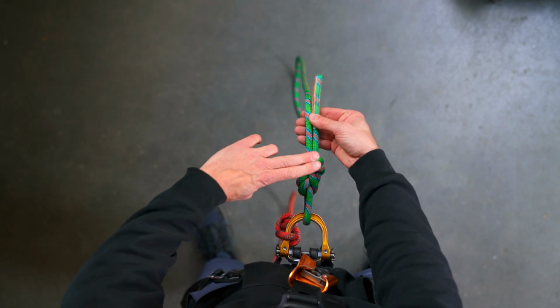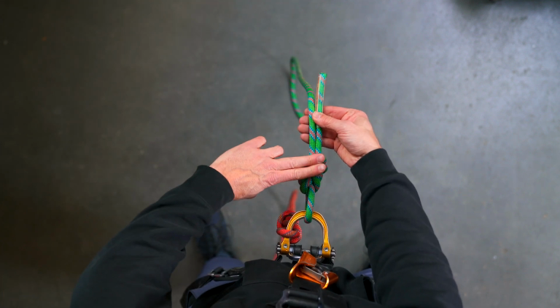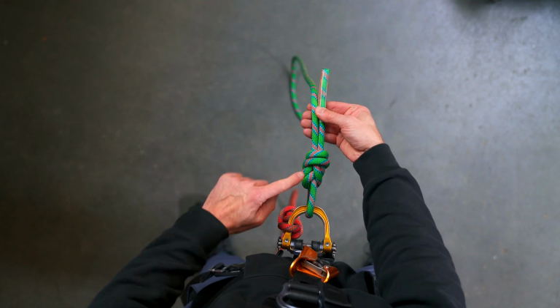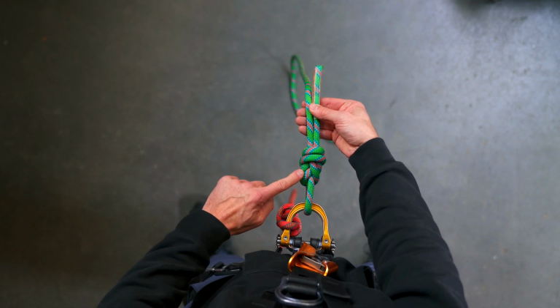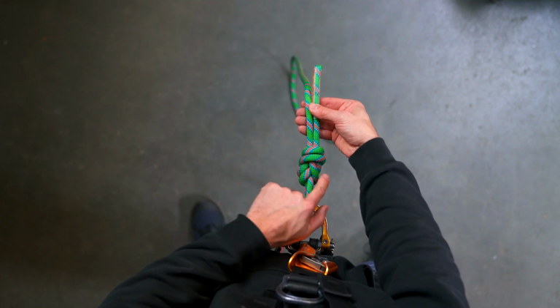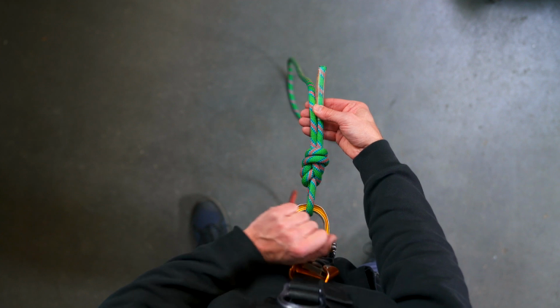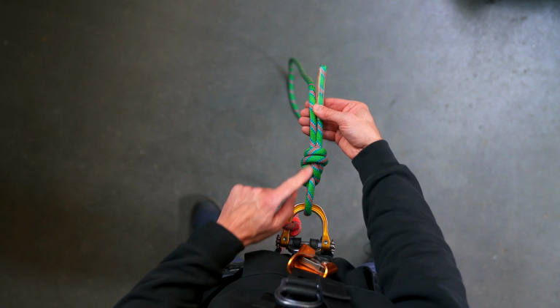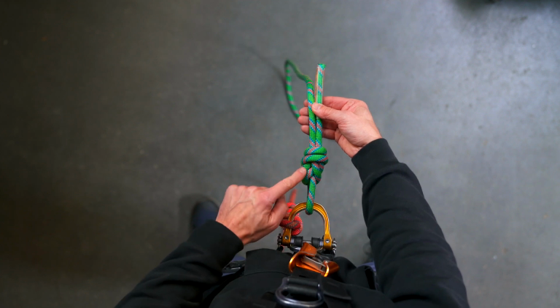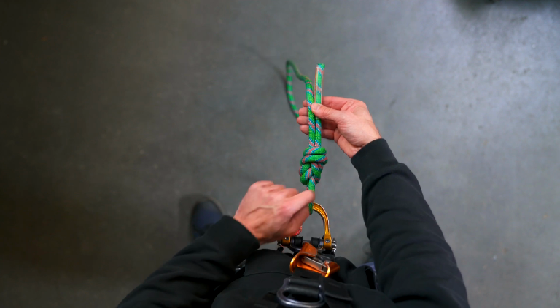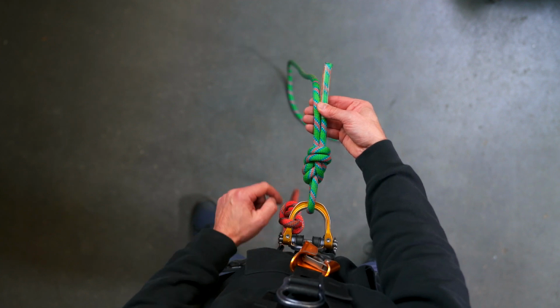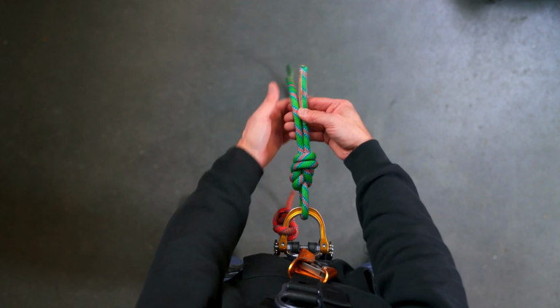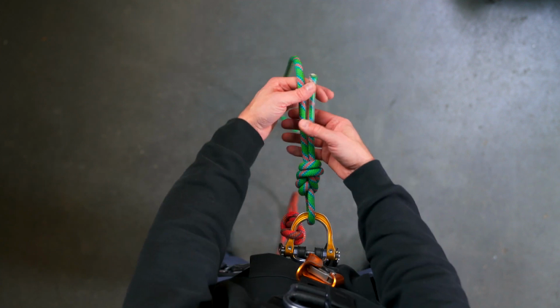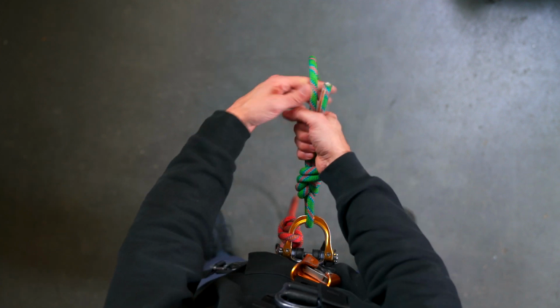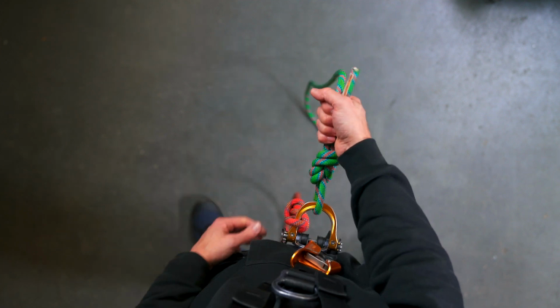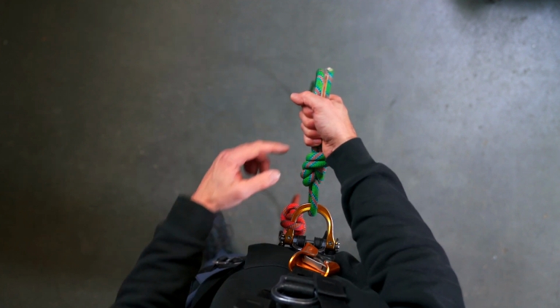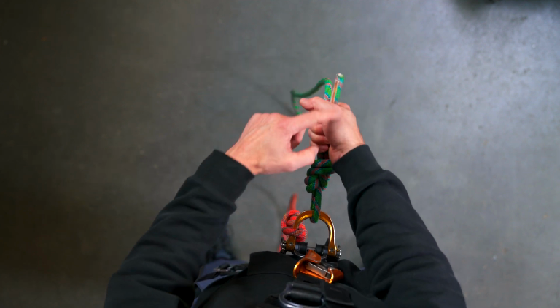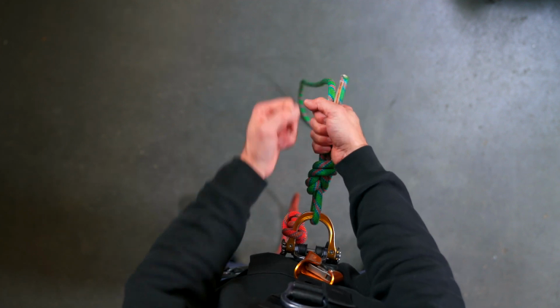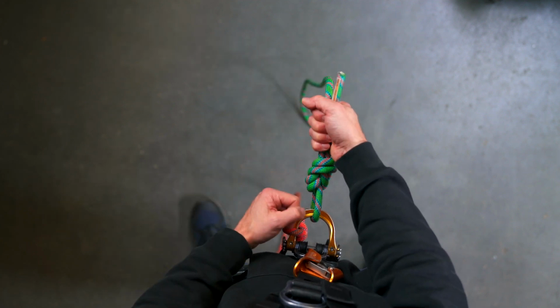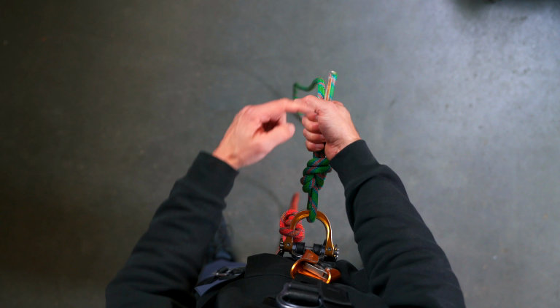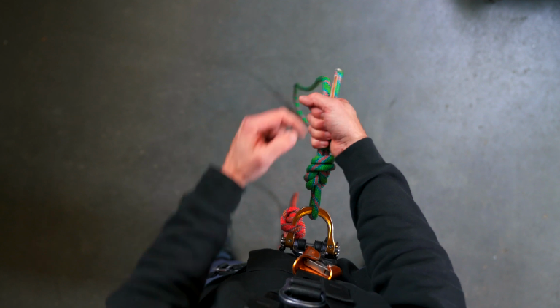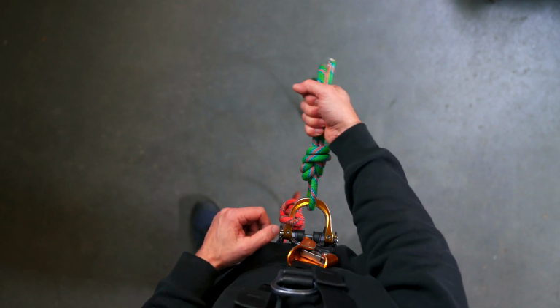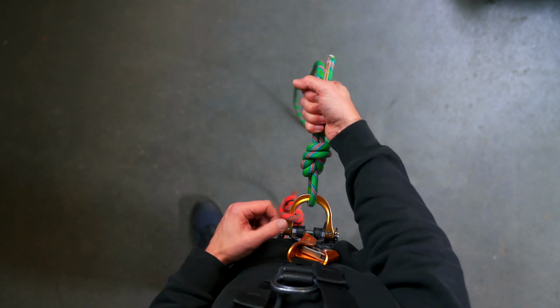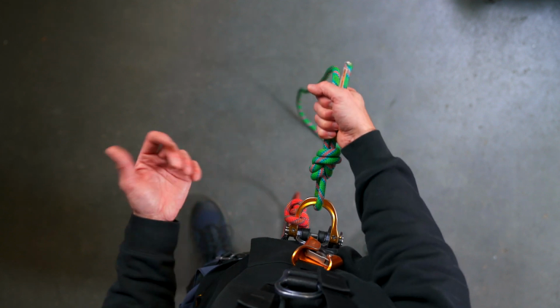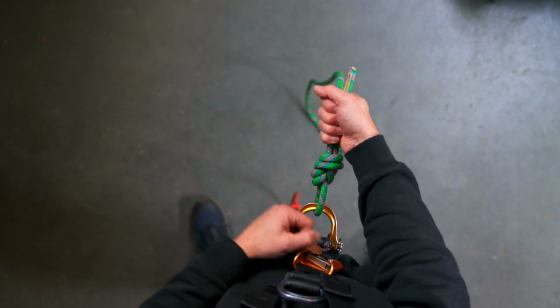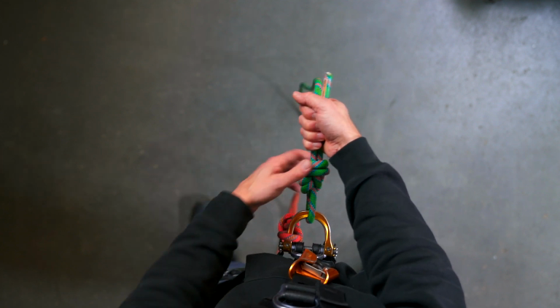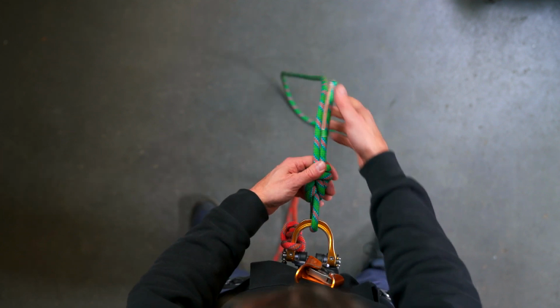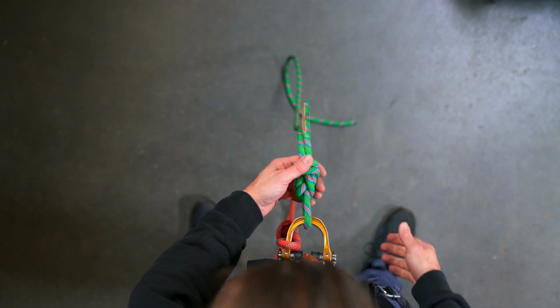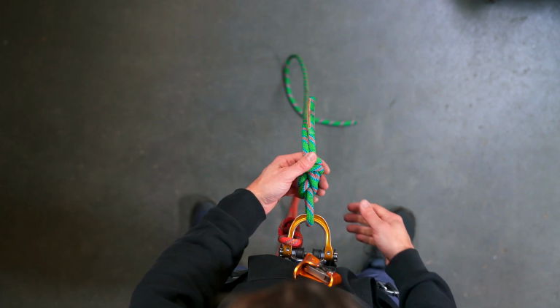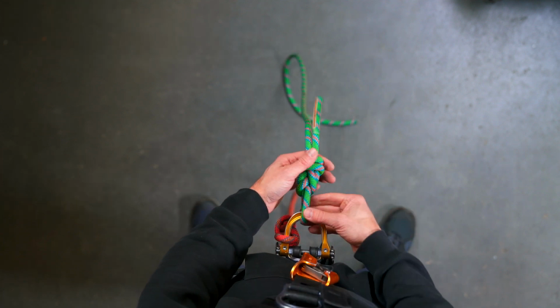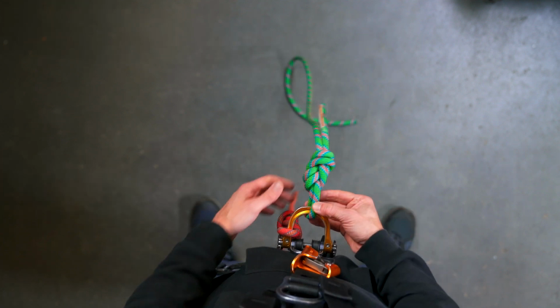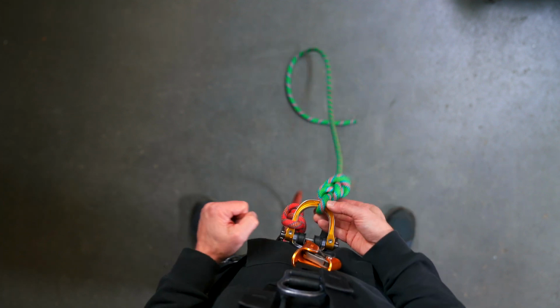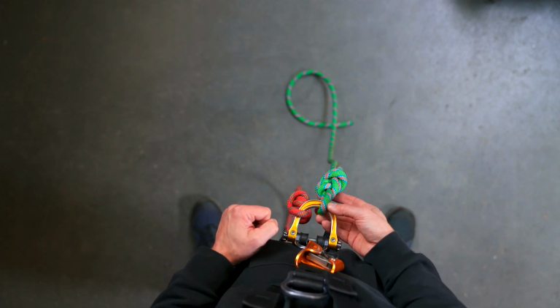And I have a beautiful figure of eight knot. I have parallel — one, two, three. The tail end of the rope is a little bit more than a fist, which is good. And it's tied directly into the harness.